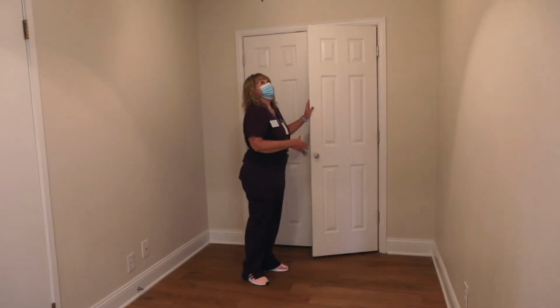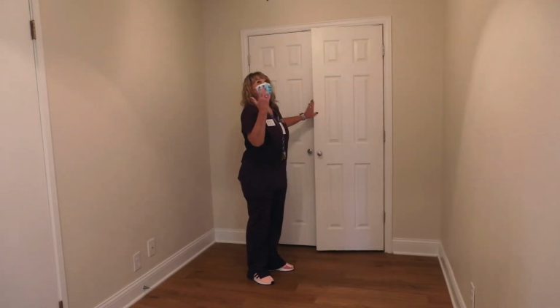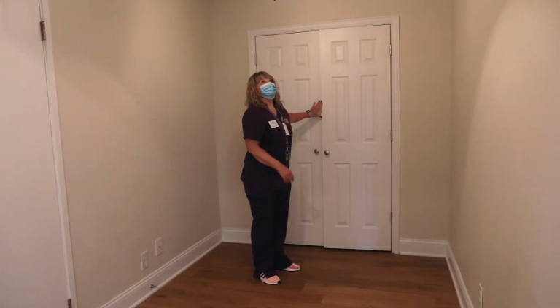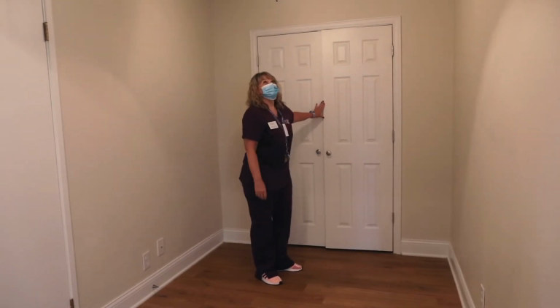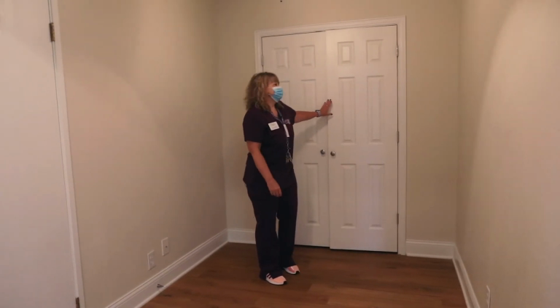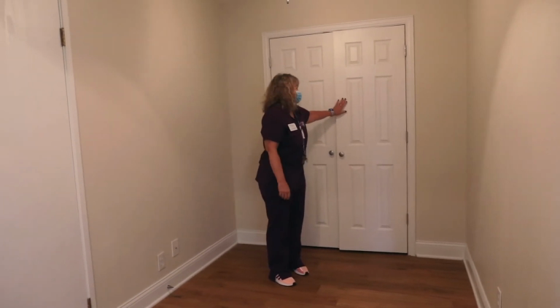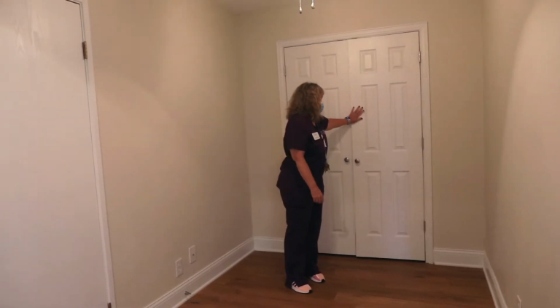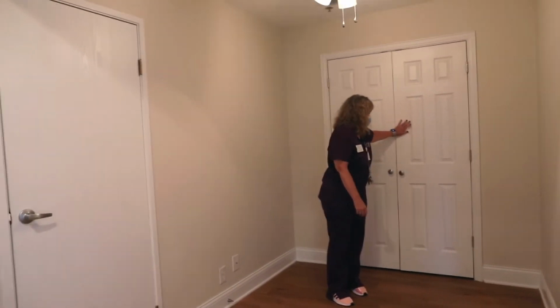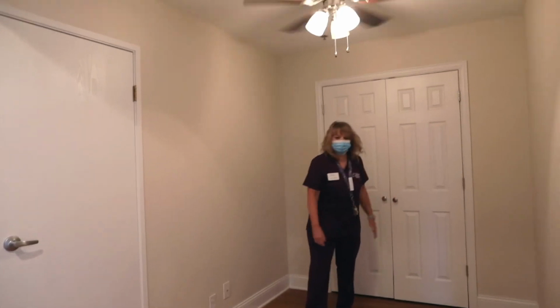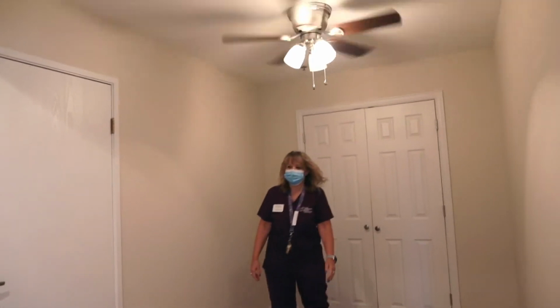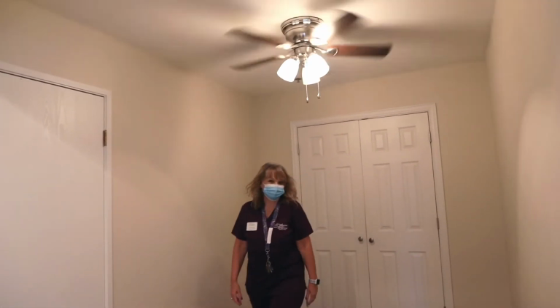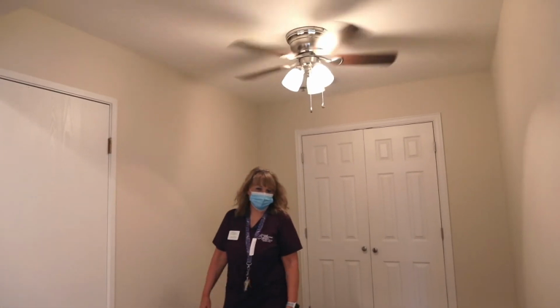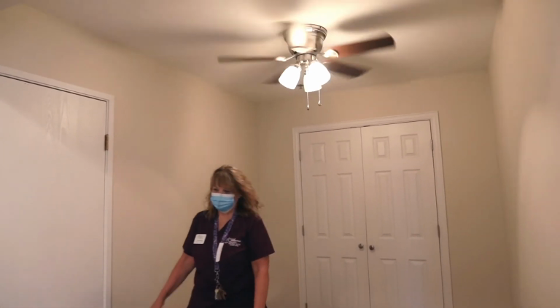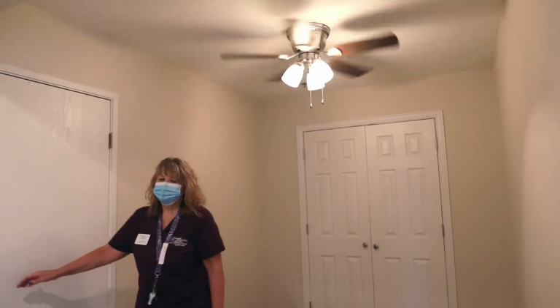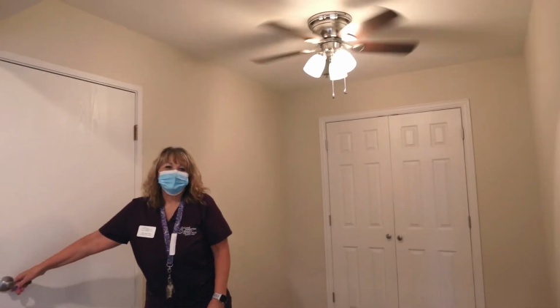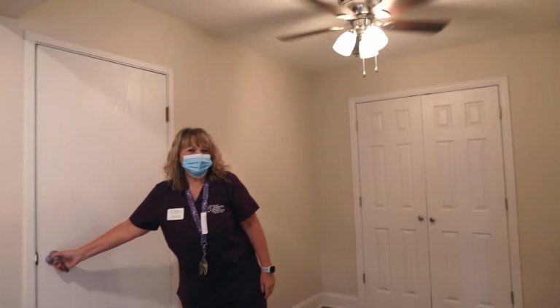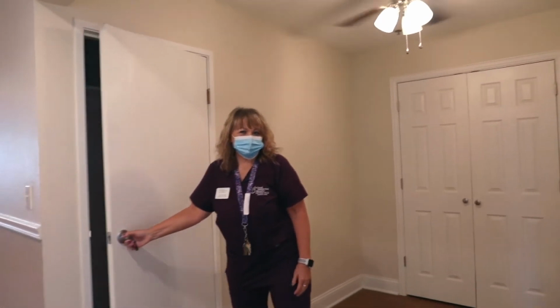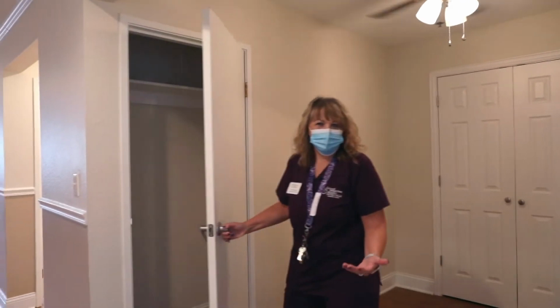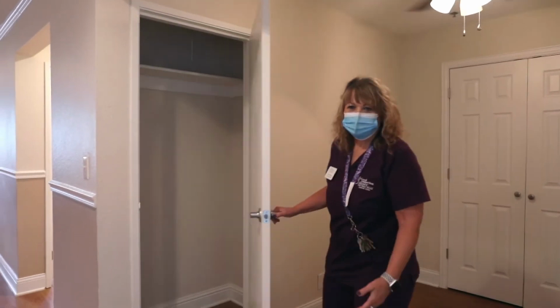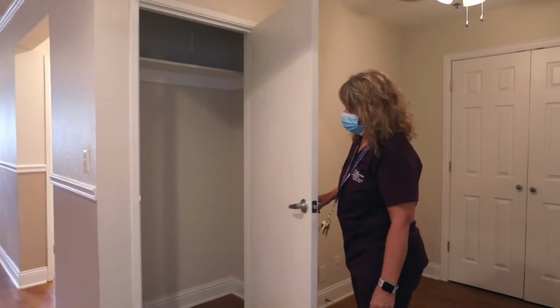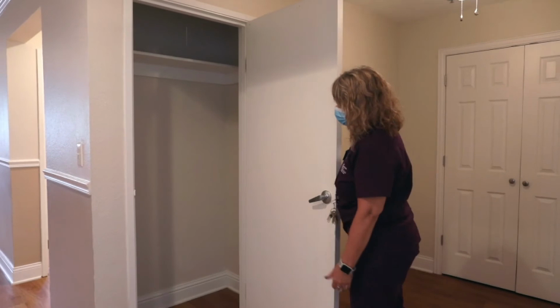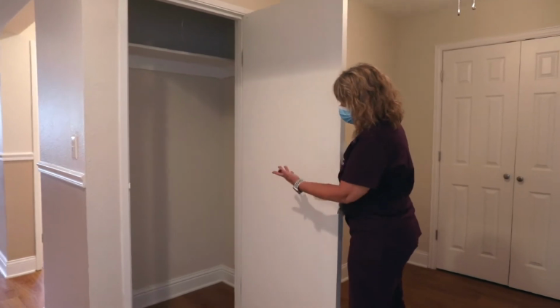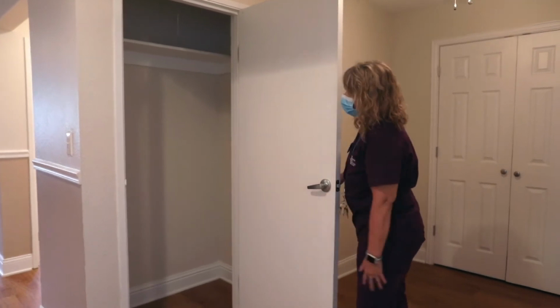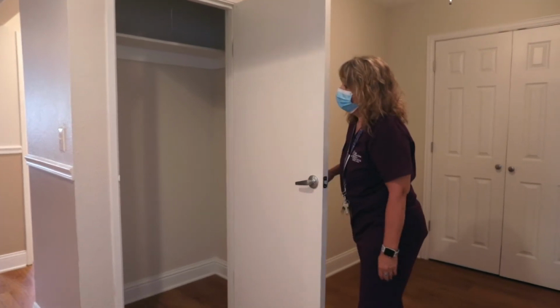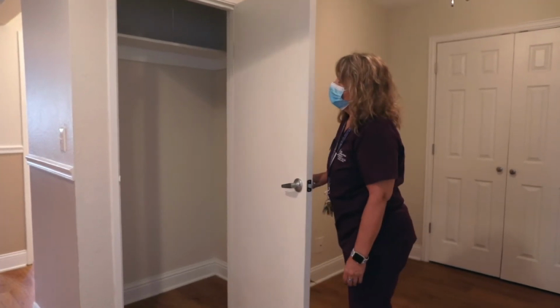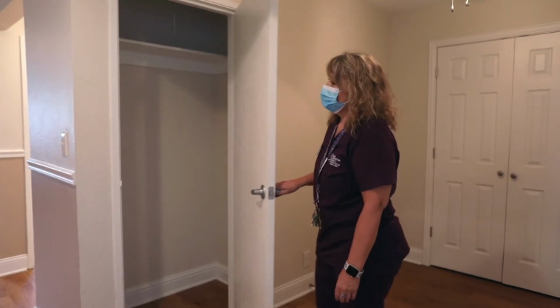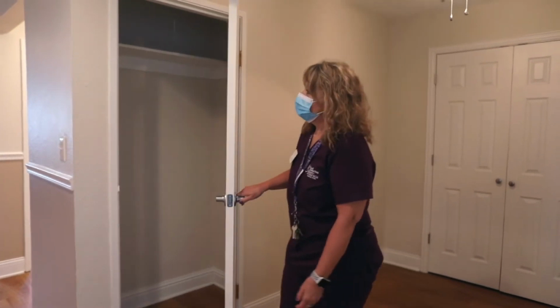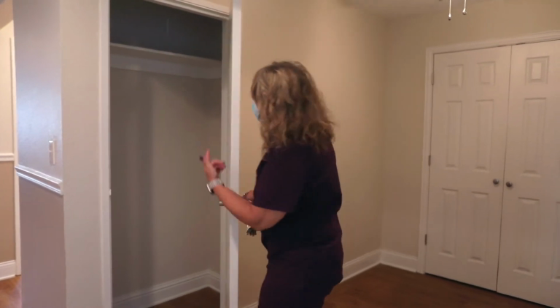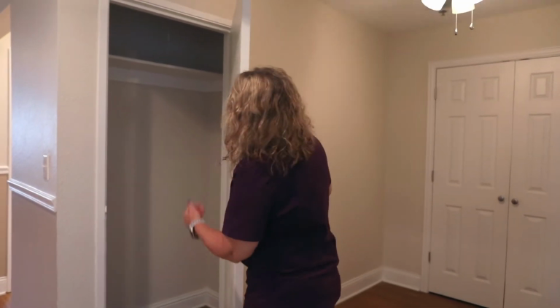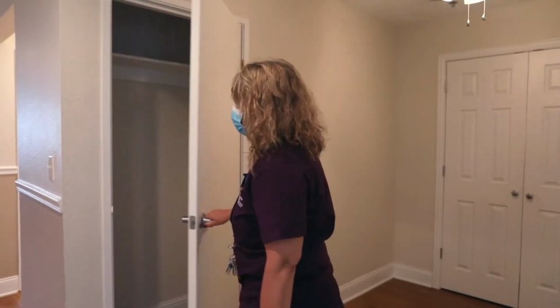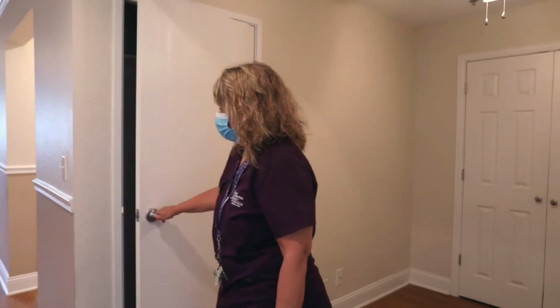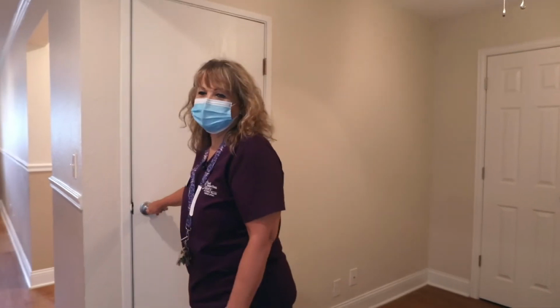The units do come with ceiling fans, and we have another closet that could be used as a coat closet or whatever you prefer. There is a light in there as well.